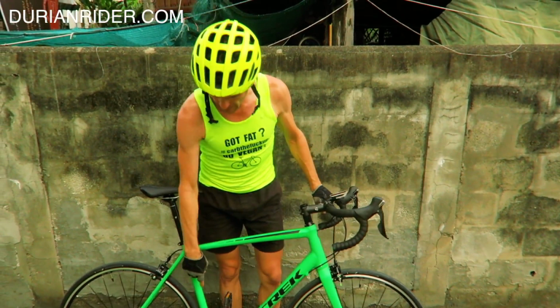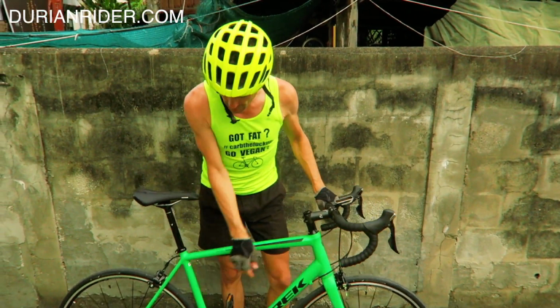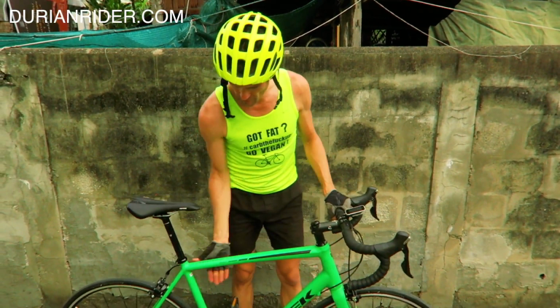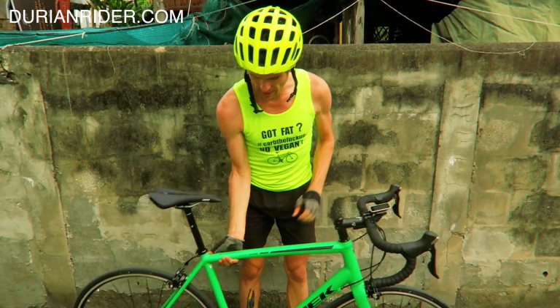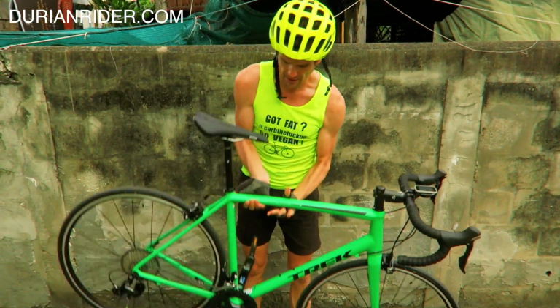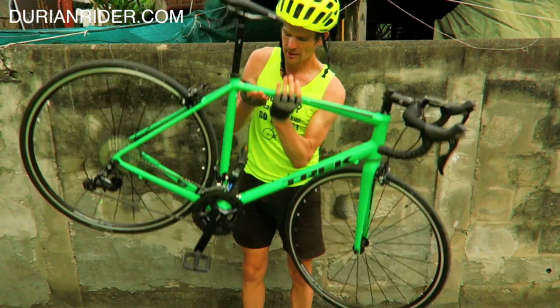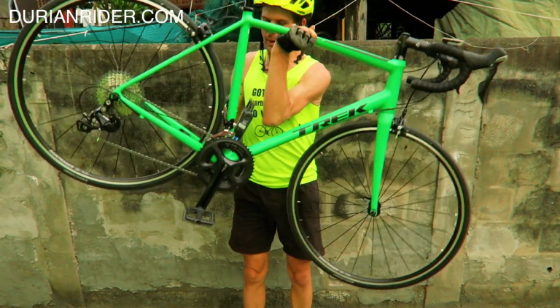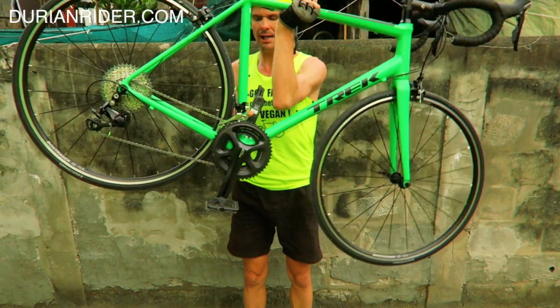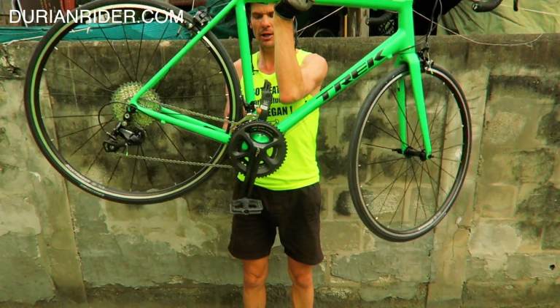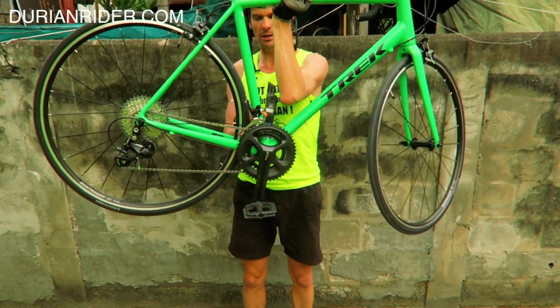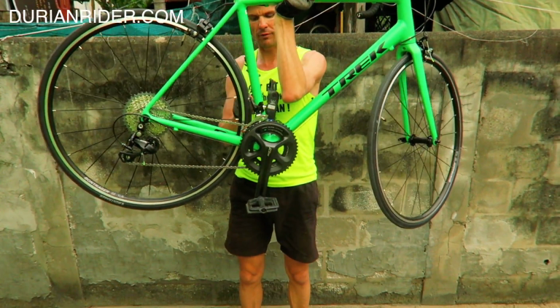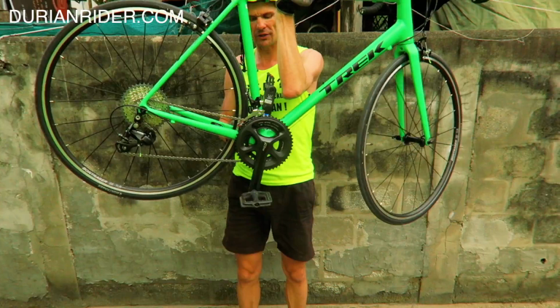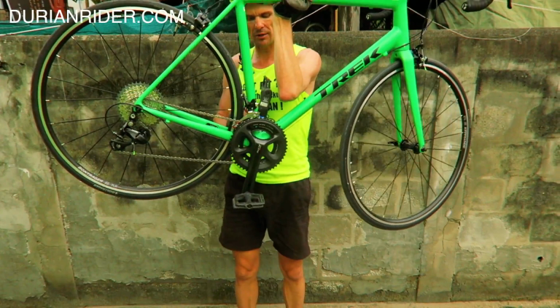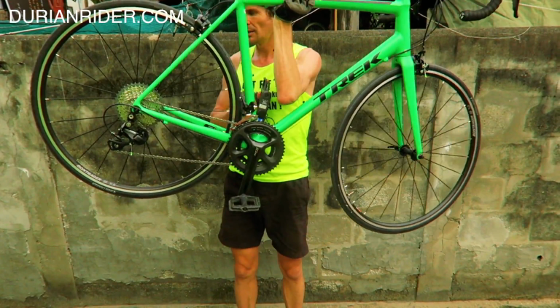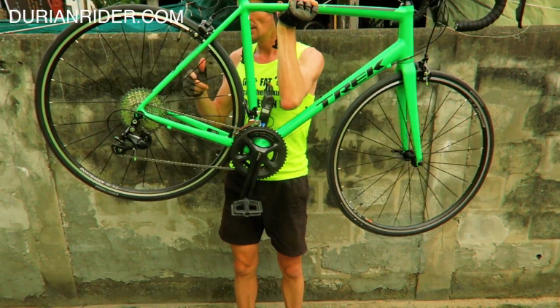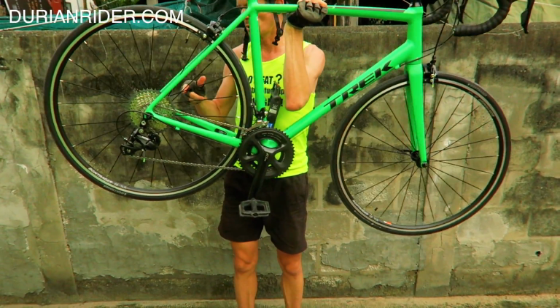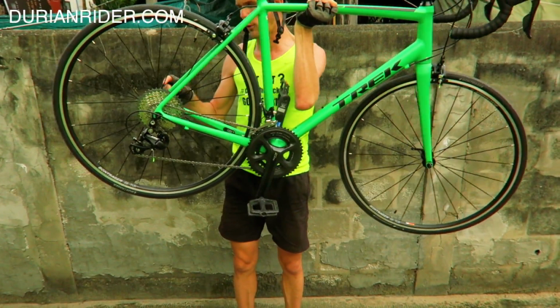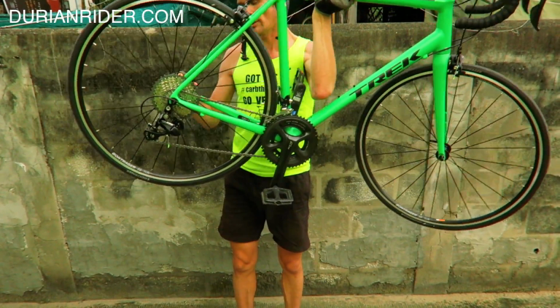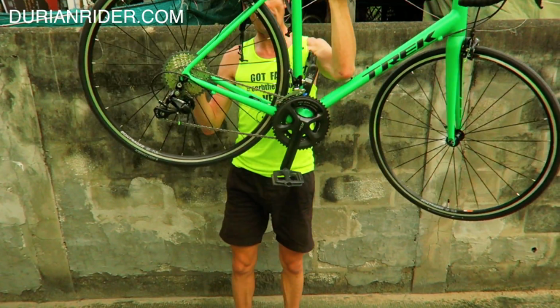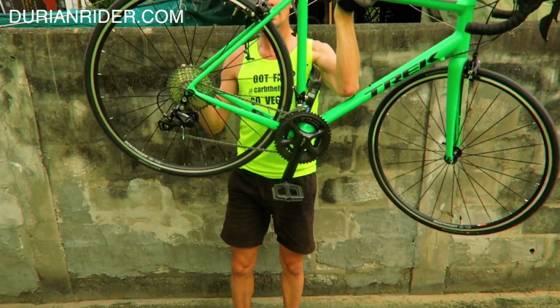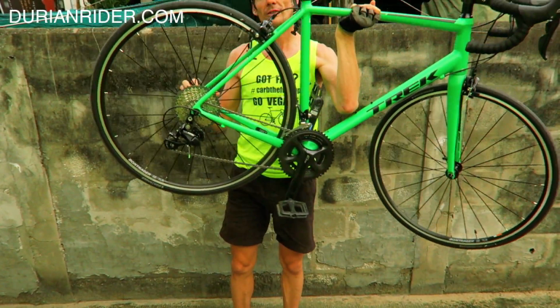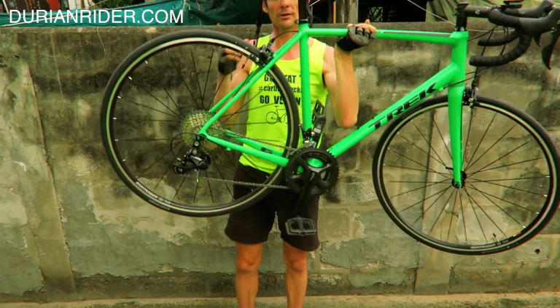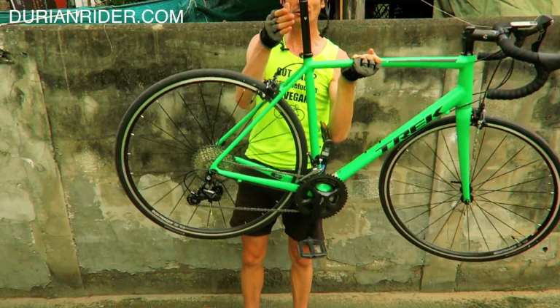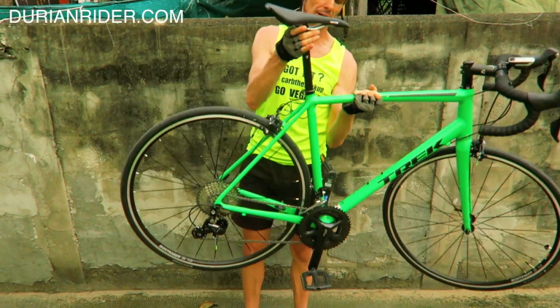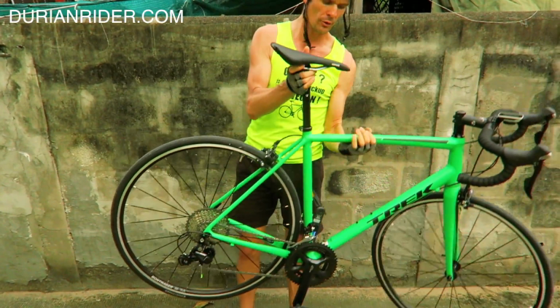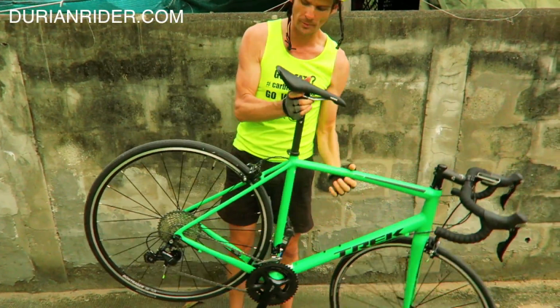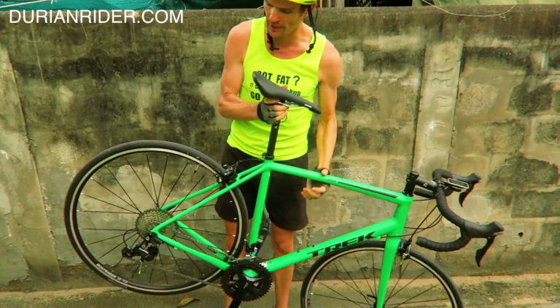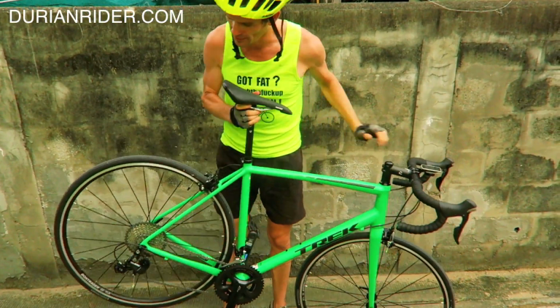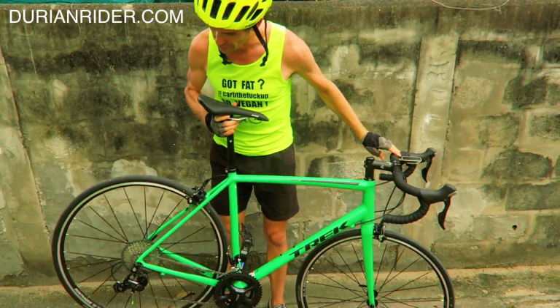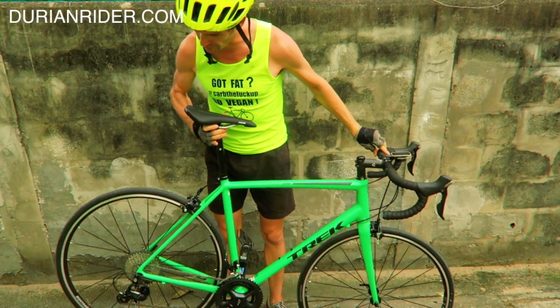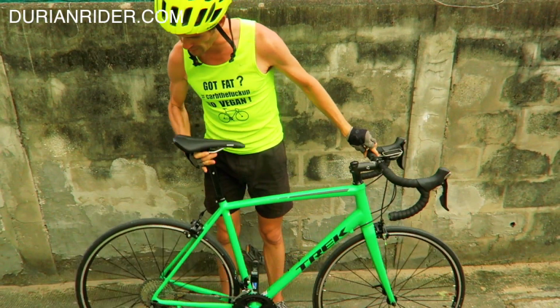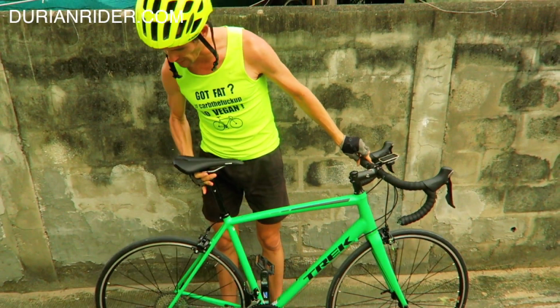Crankset — you can run a band clamp on here if you want to run adventure gearing. We've got a 40 already on the back here. Trek hooked me up with that, so thanks to Trek Thailand.